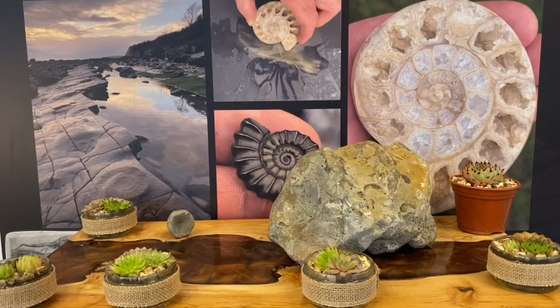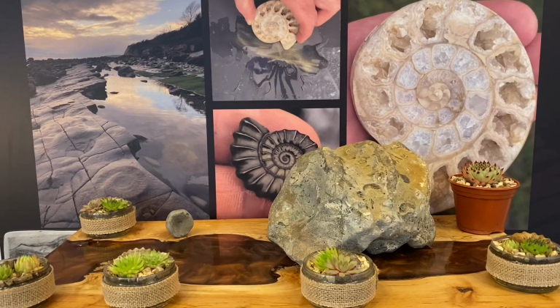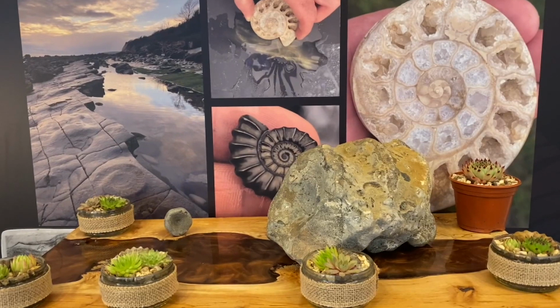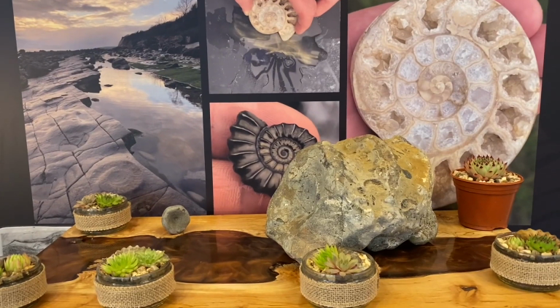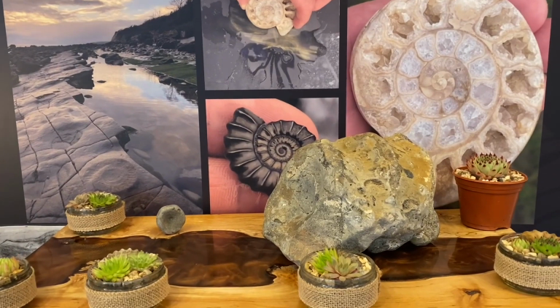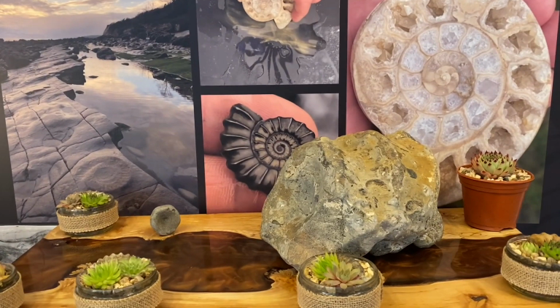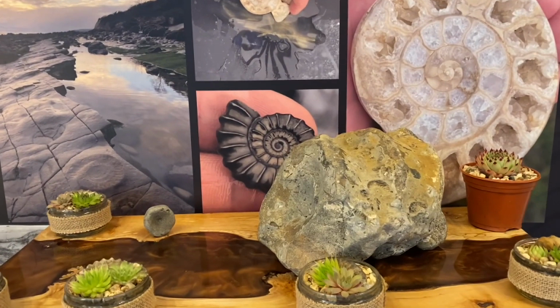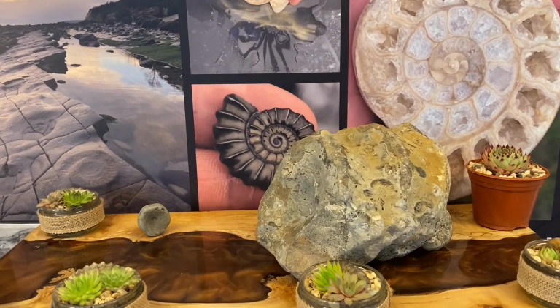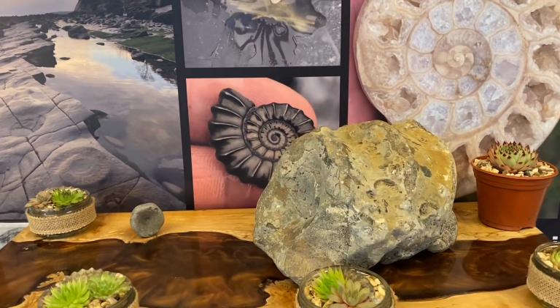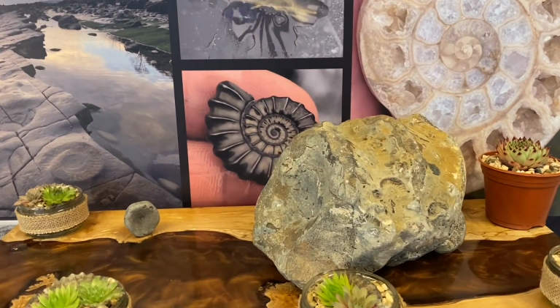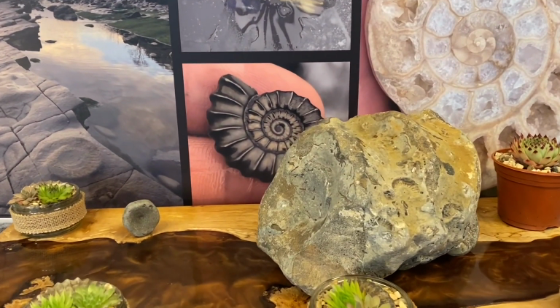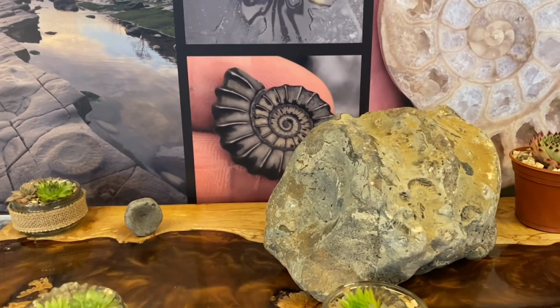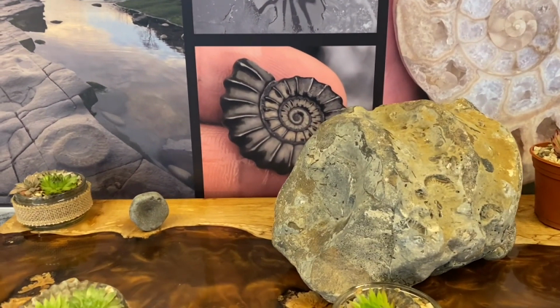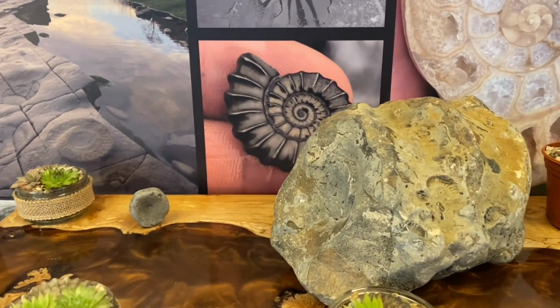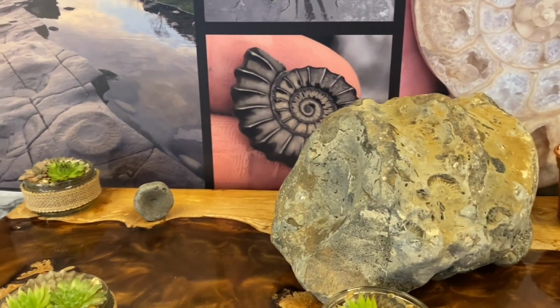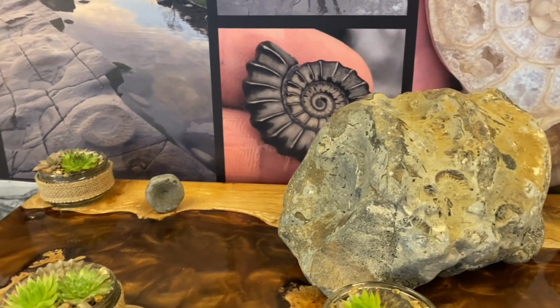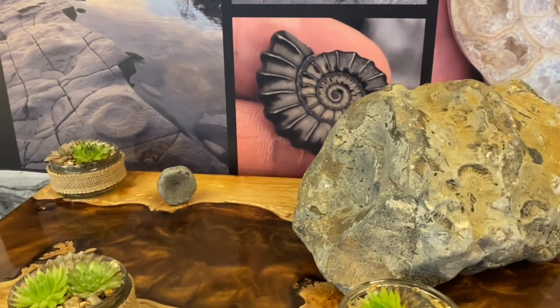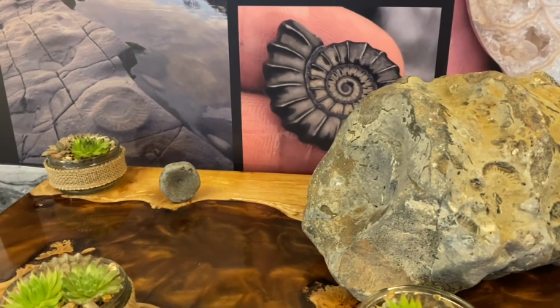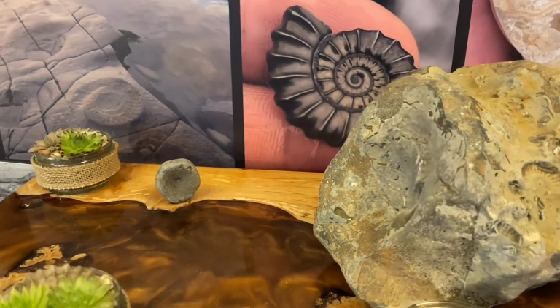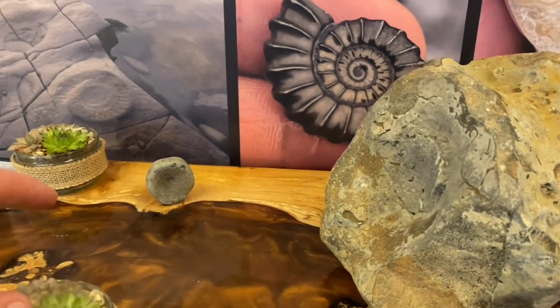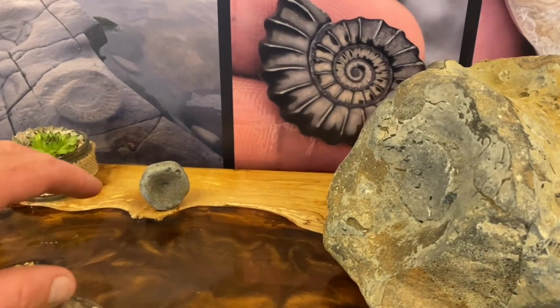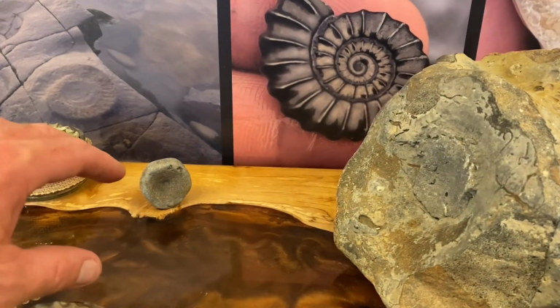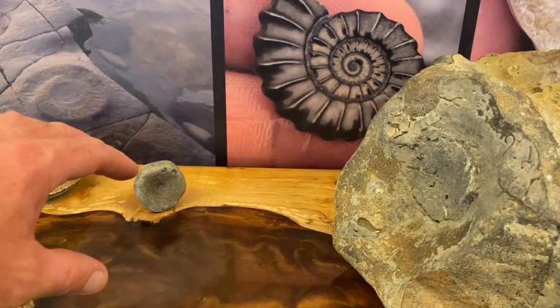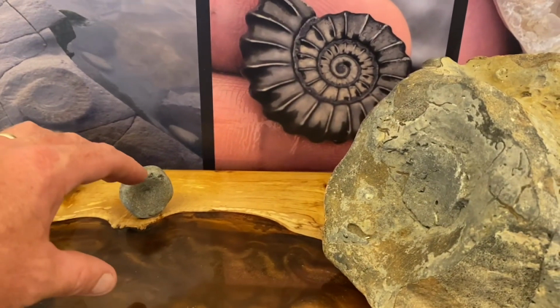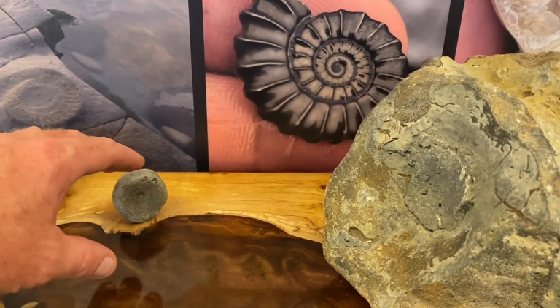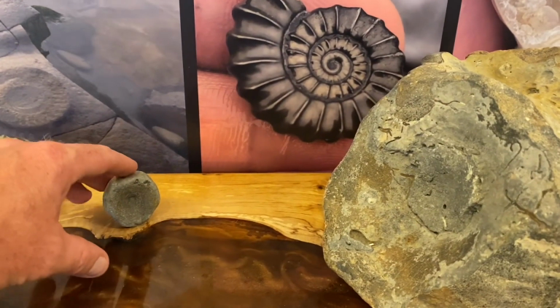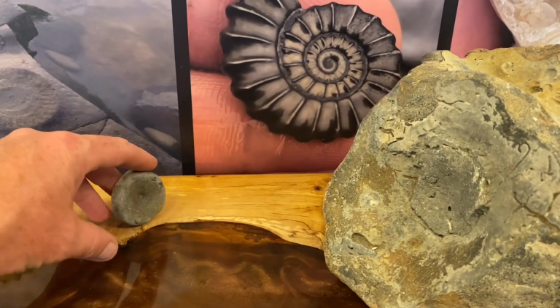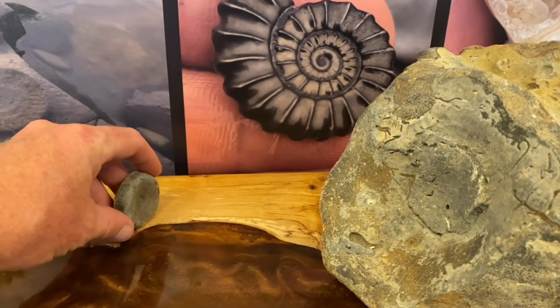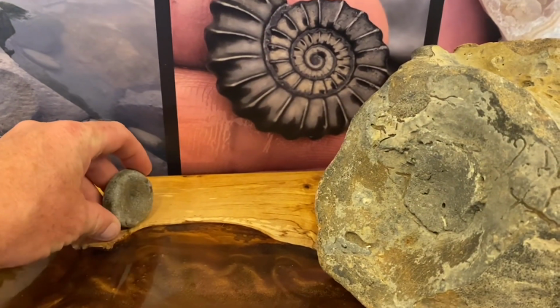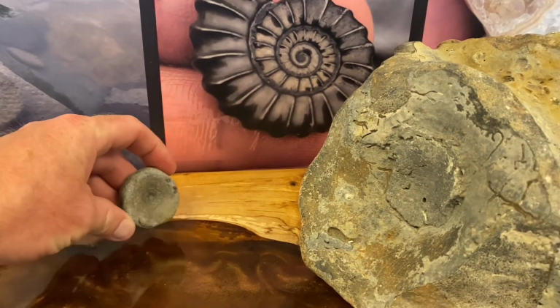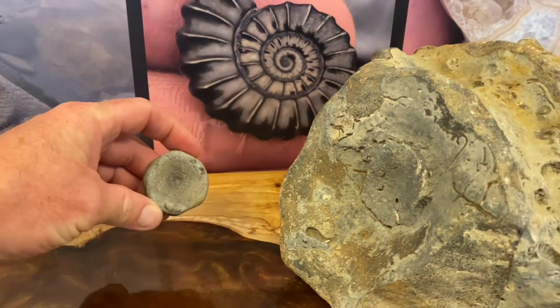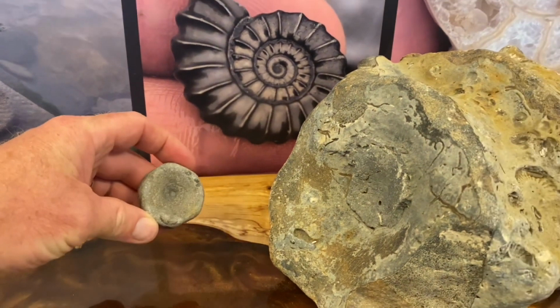We're going to look at fossils today found by Steve Etchers along the Jurassic Coast. I will film for you the amazing marine reptile fossils like Ichthyosaurs that are in the Etchers collection.